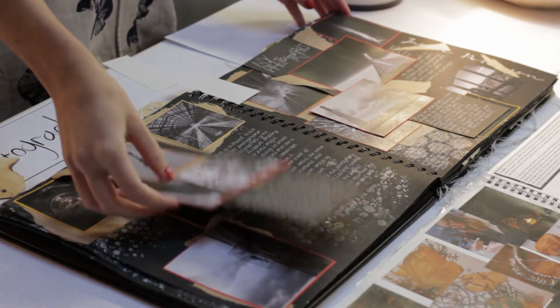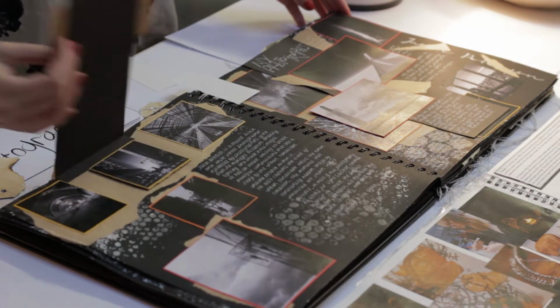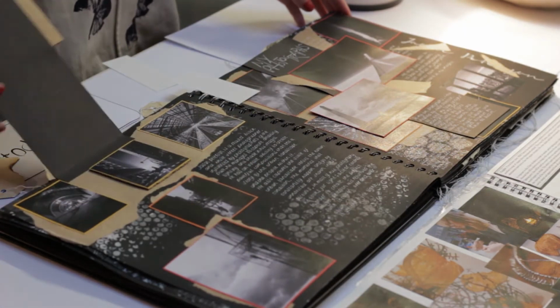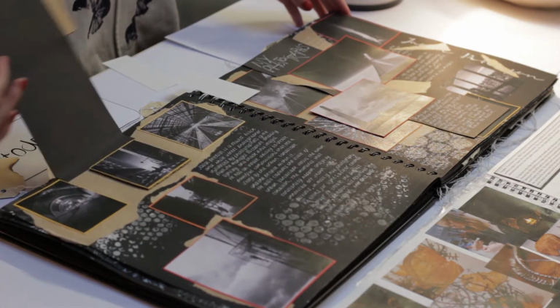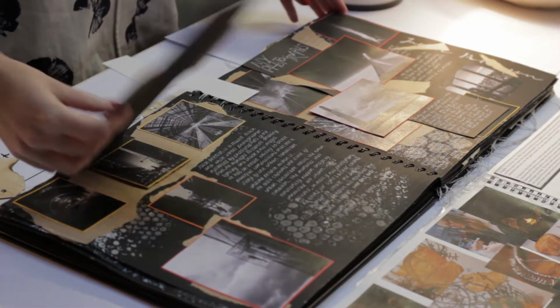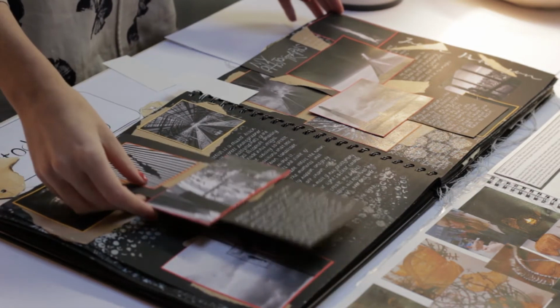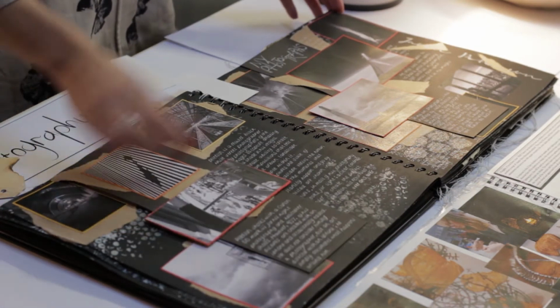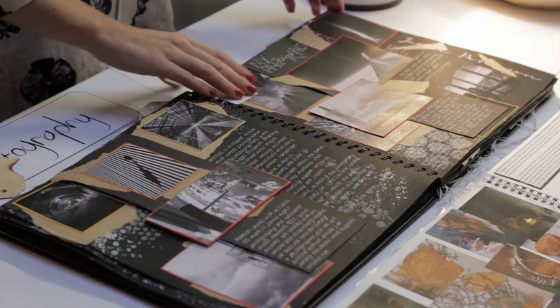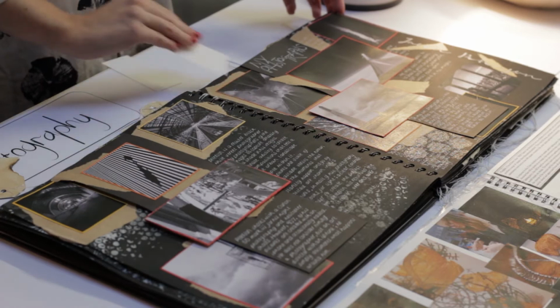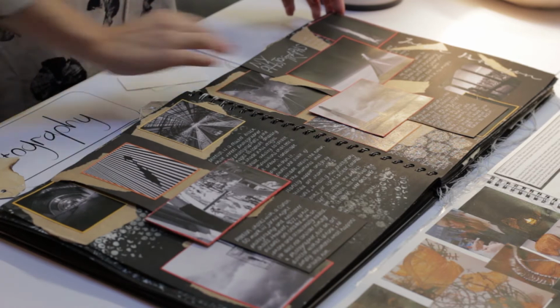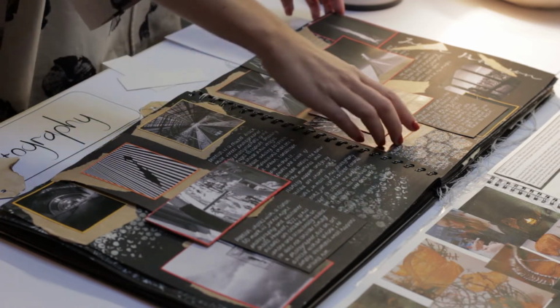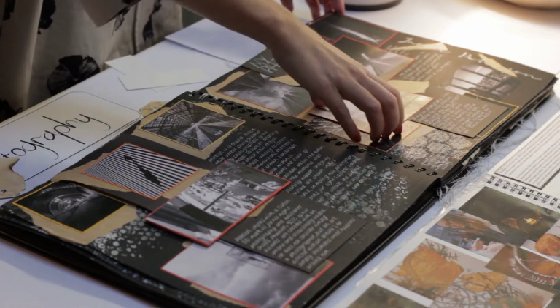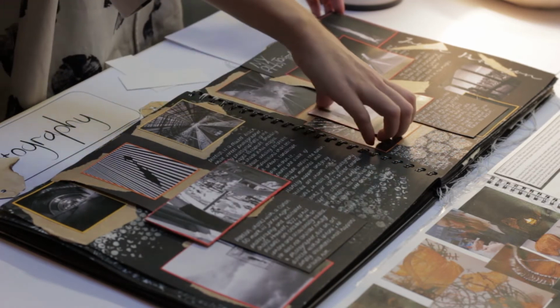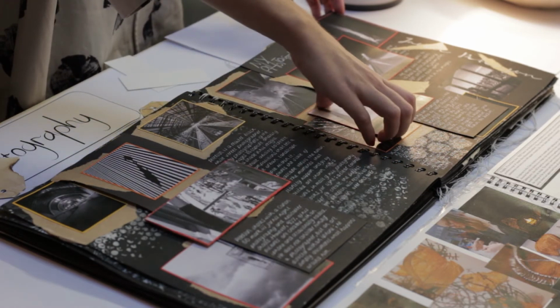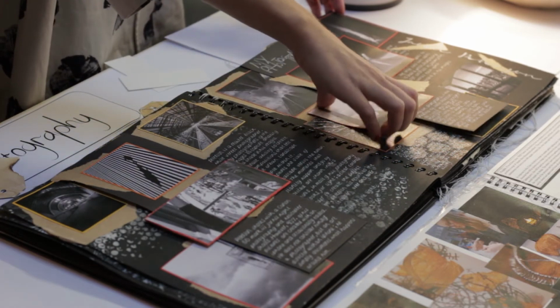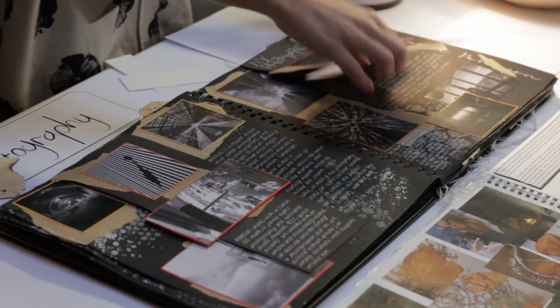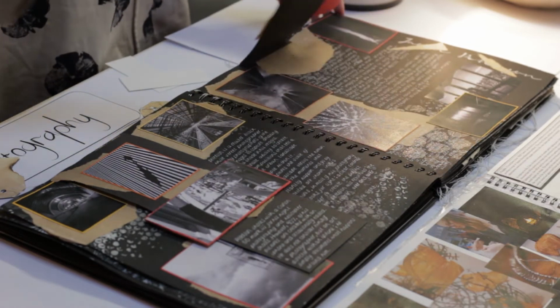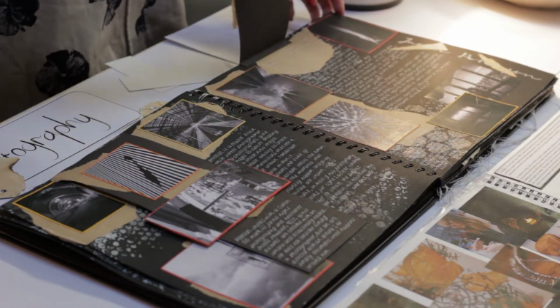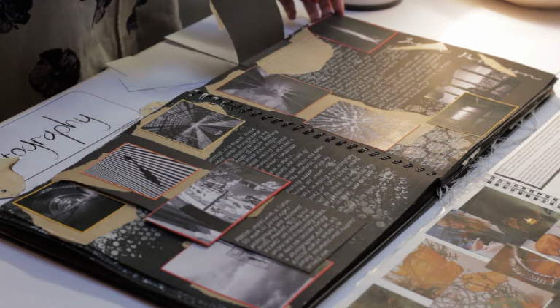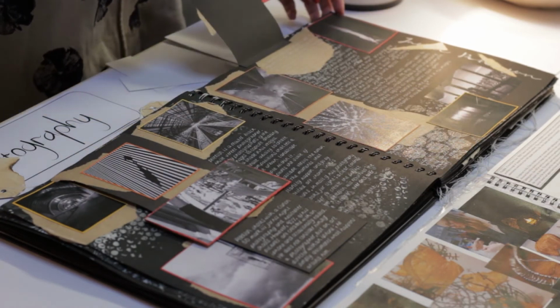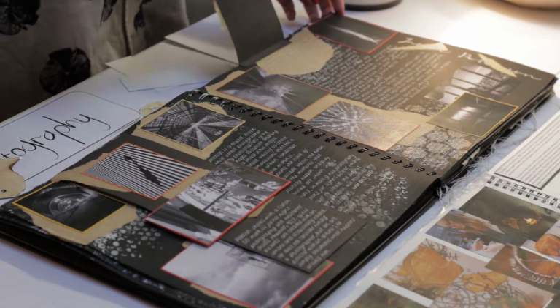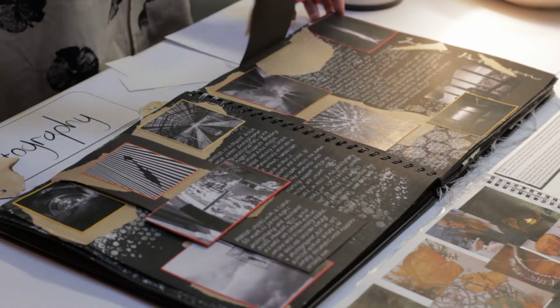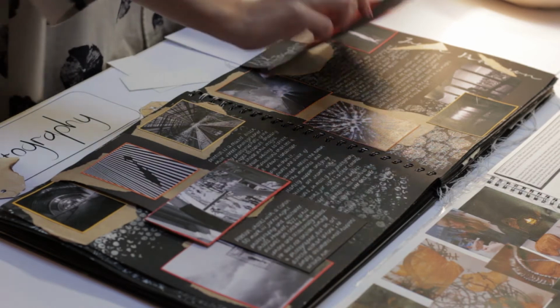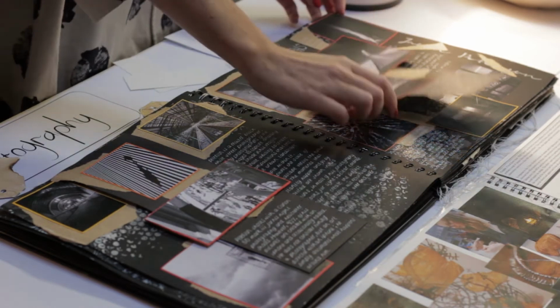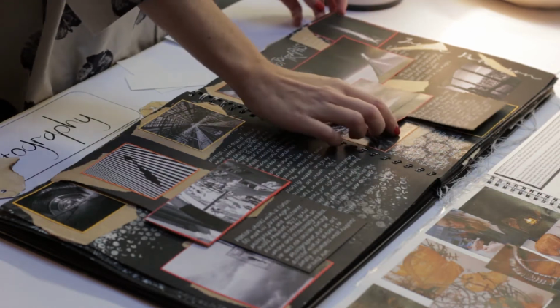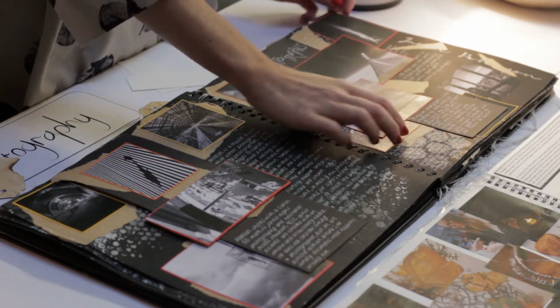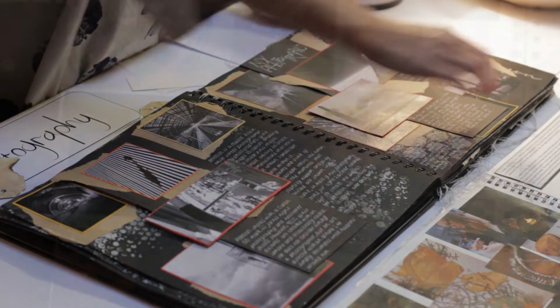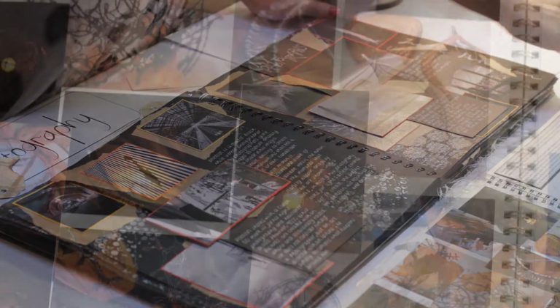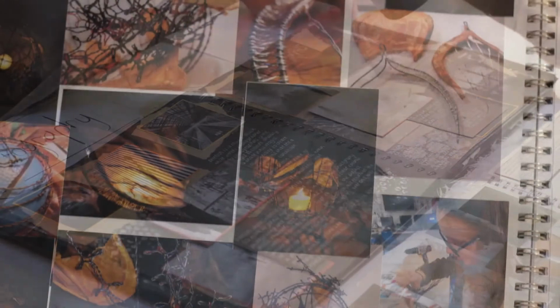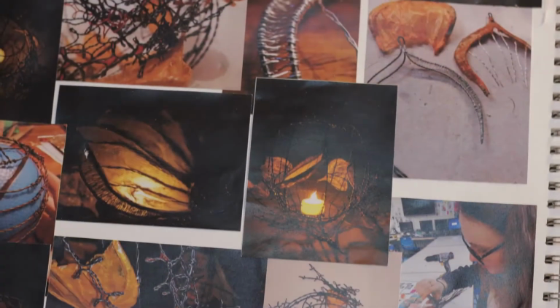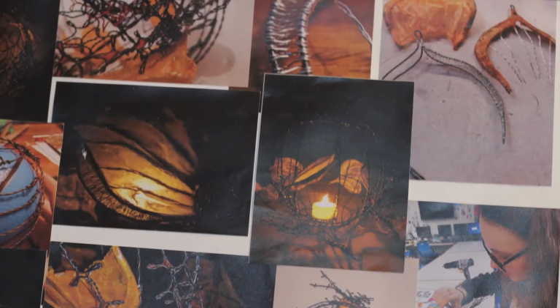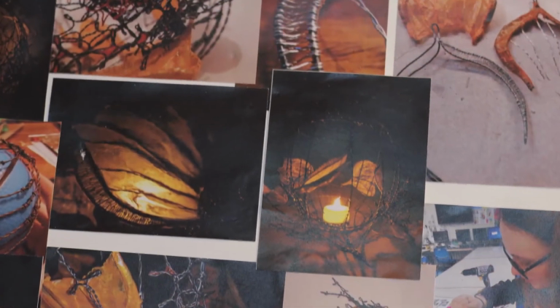The course is ideal for students who want to pursue art and design as a career. The national diploma is equivalent to two A-levels and the national foundation diploma is equivalent to 1.5 A-levels.